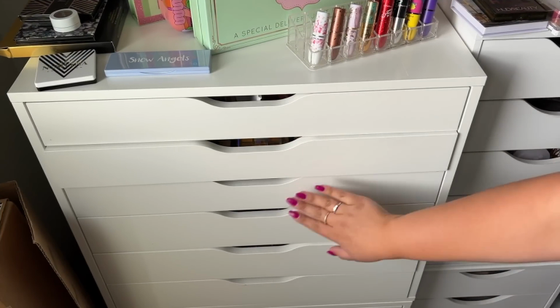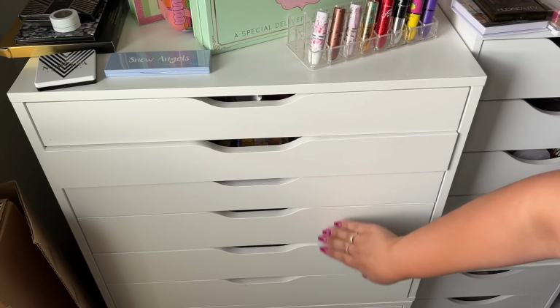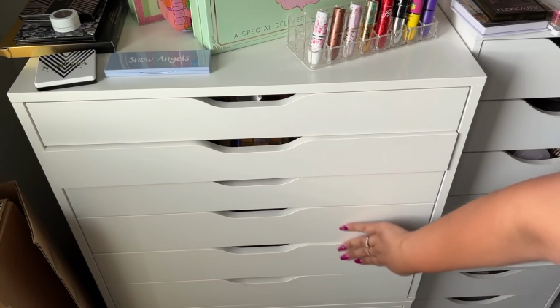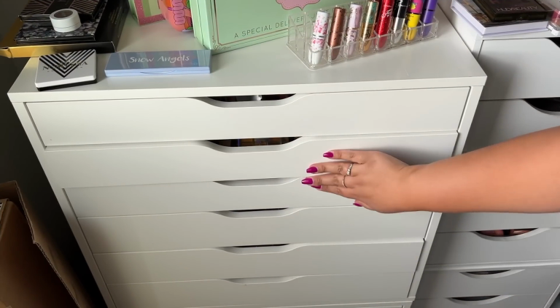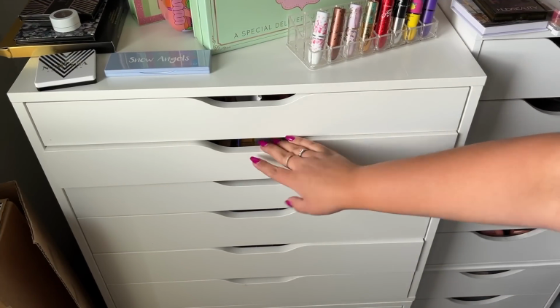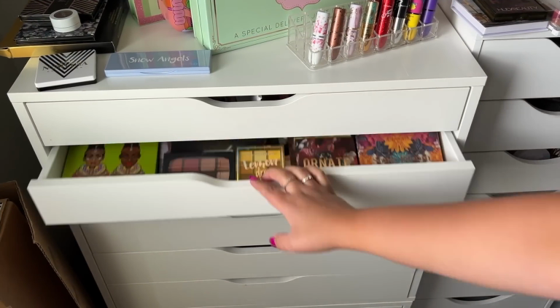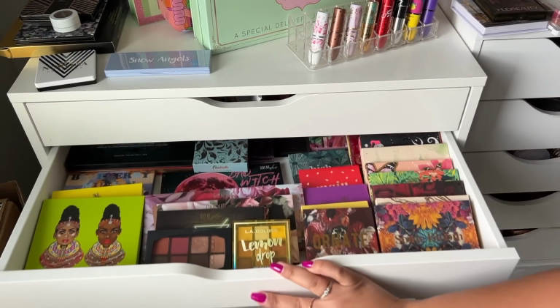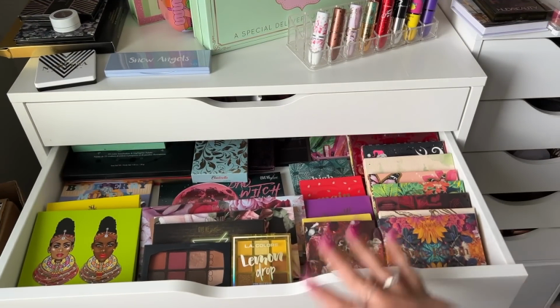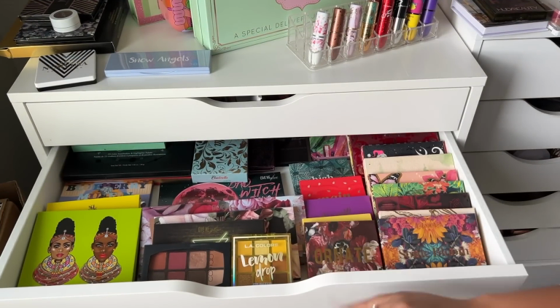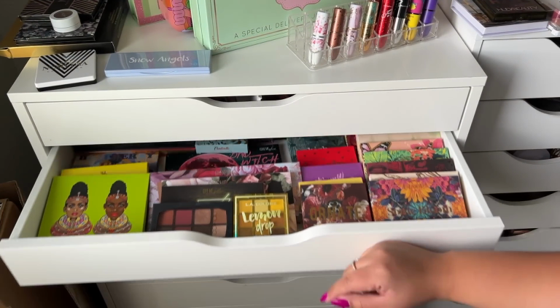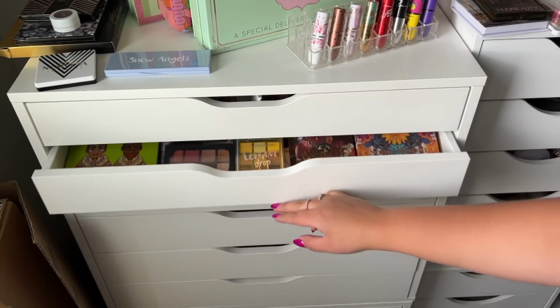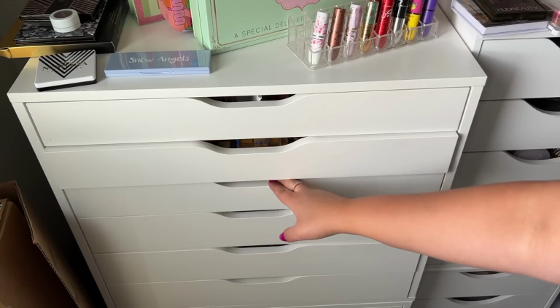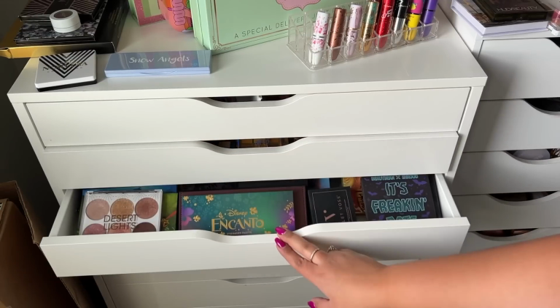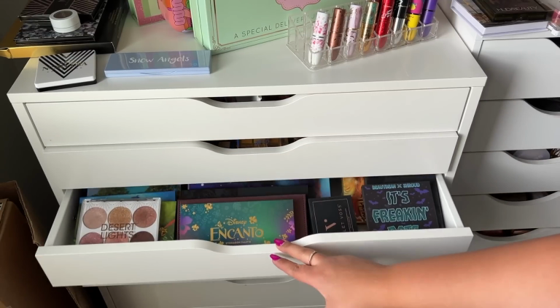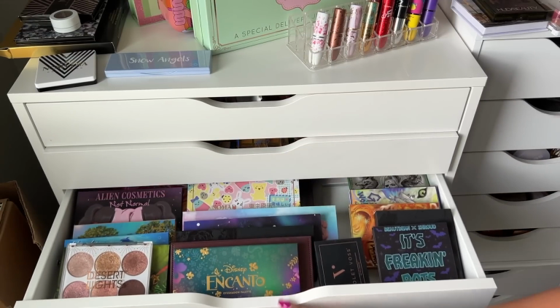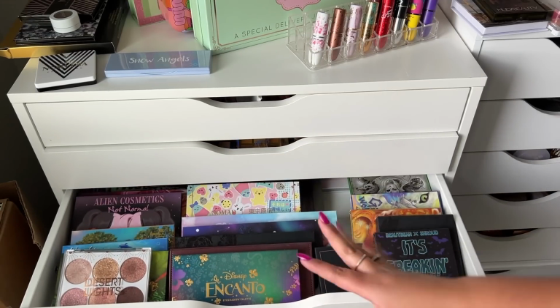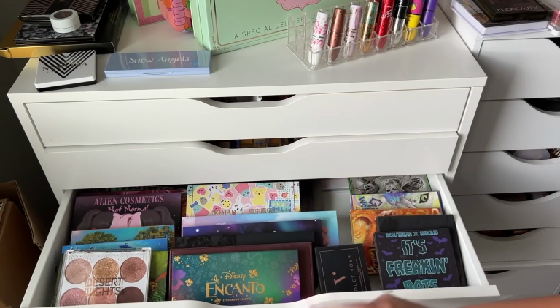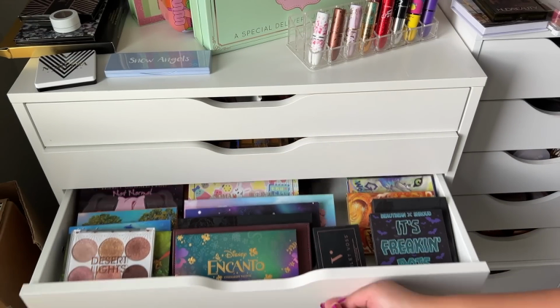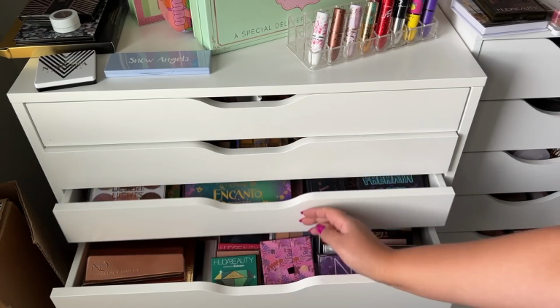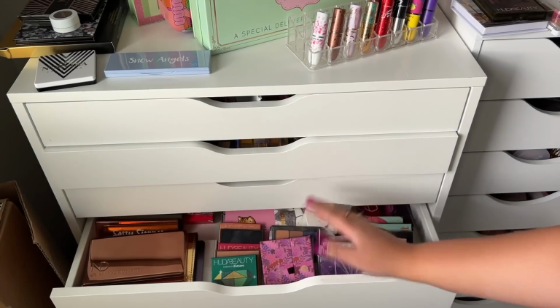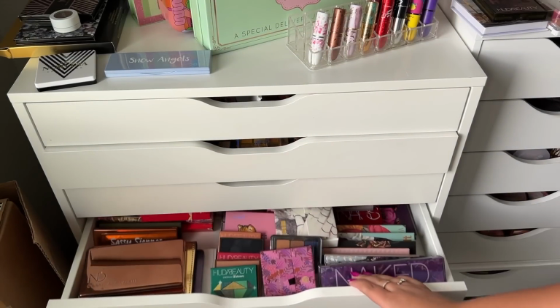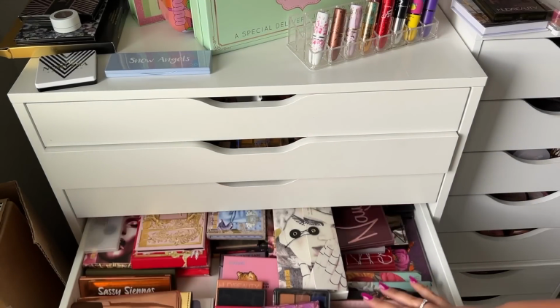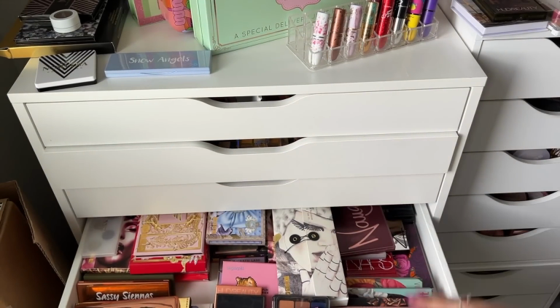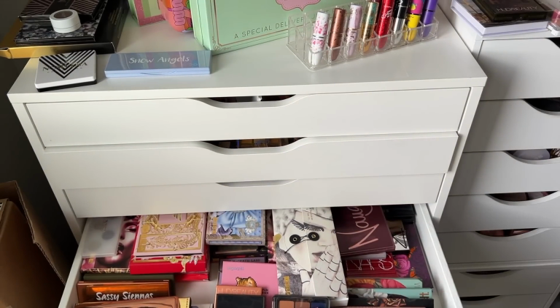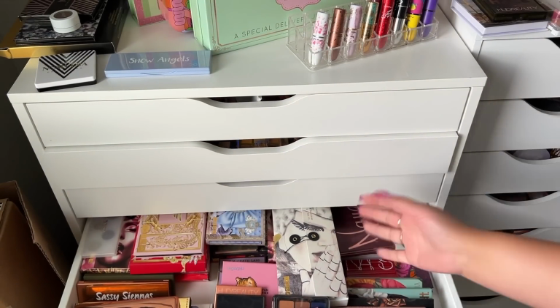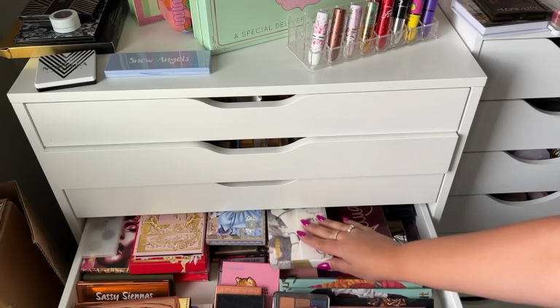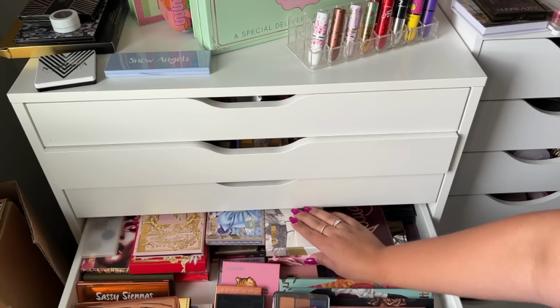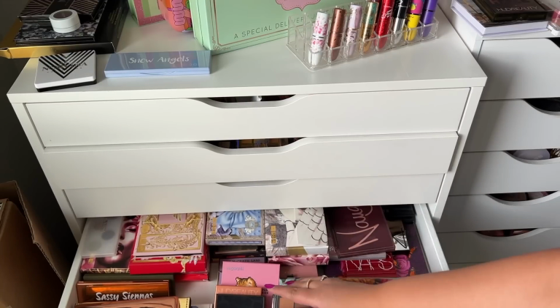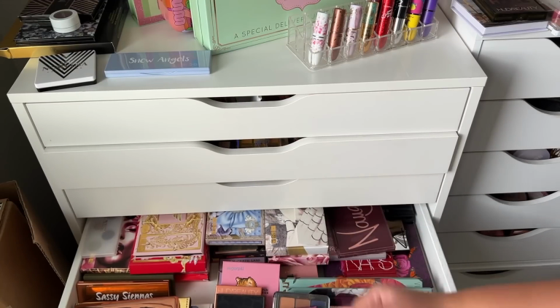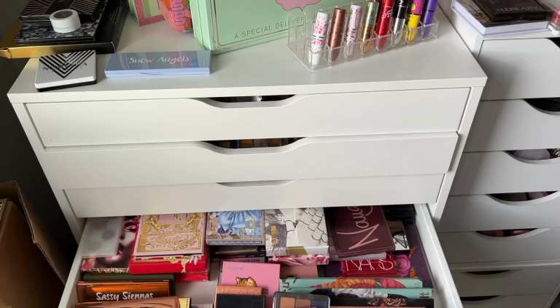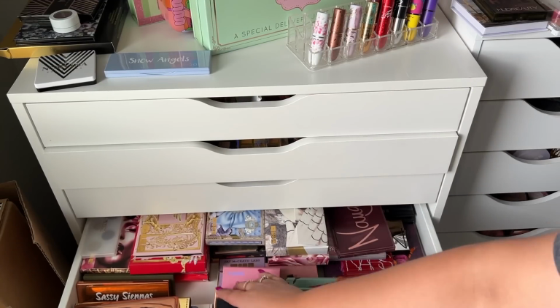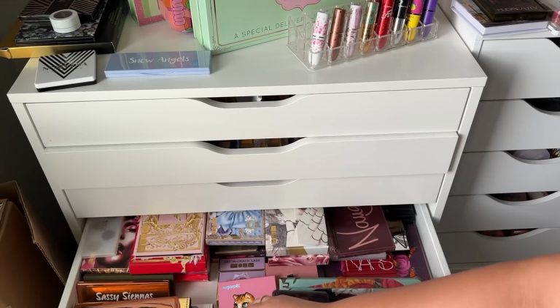If you watch my Shop My Stash videos, you know these are all eyeshadow palettes. I have kind of a mix of indie and drugstore. I like having my collection displayed like this but it's not very practical and it's taking too much room, so I definitely have to start condensing and rearranging.